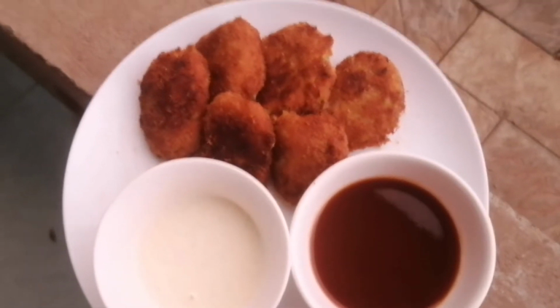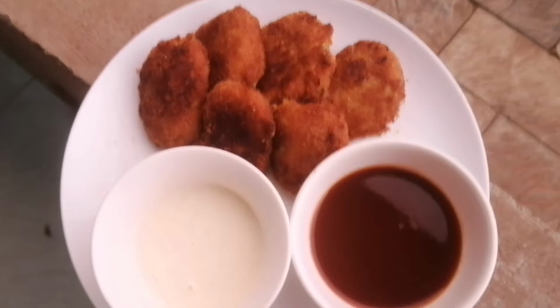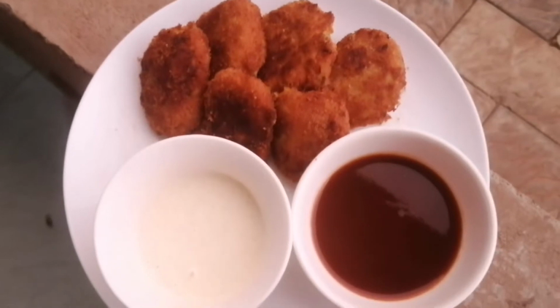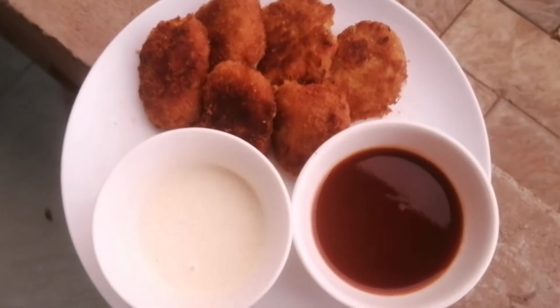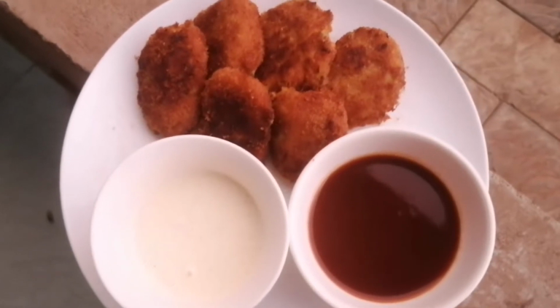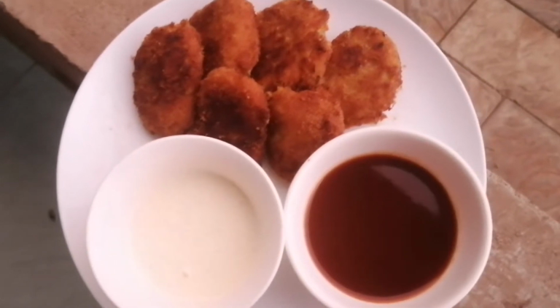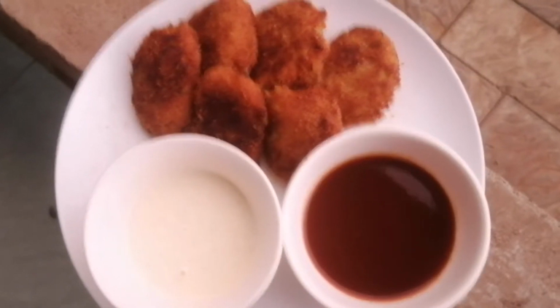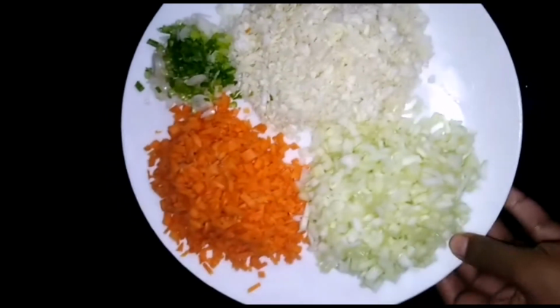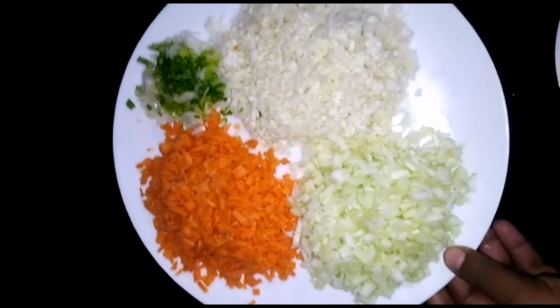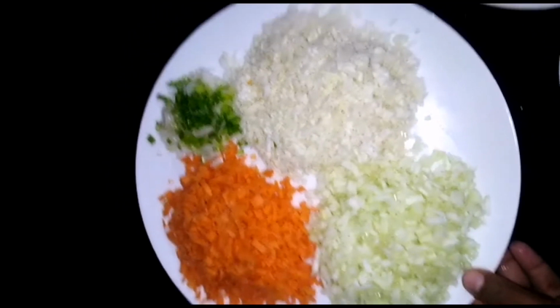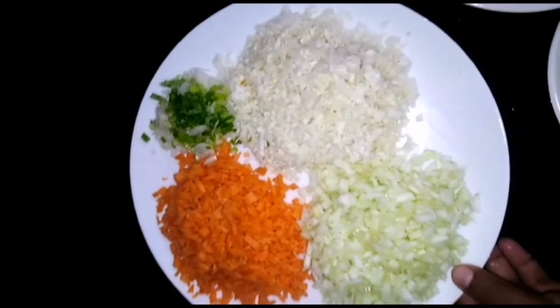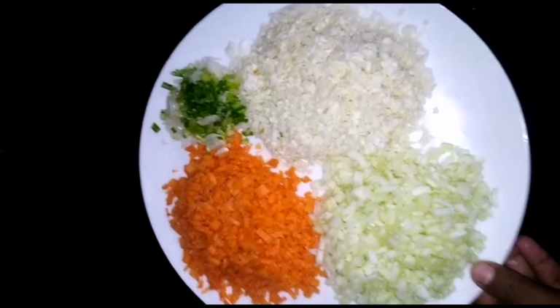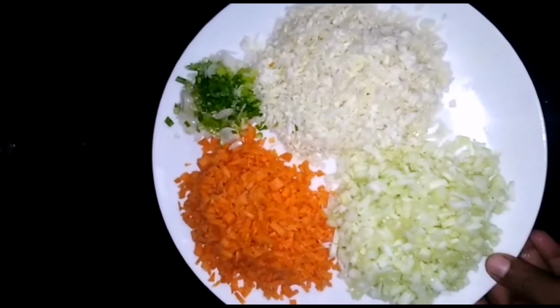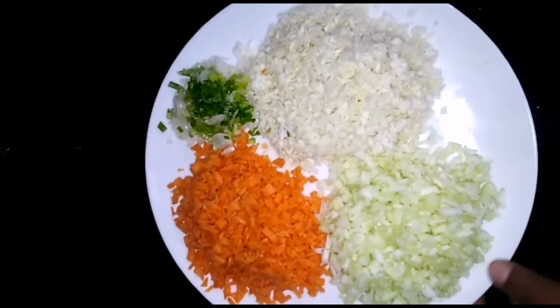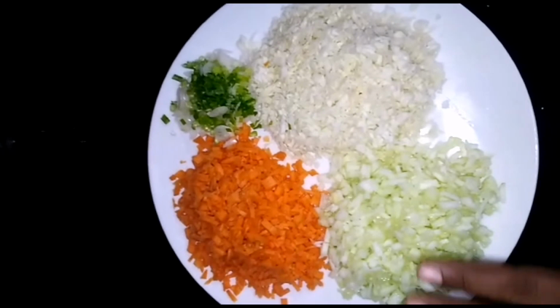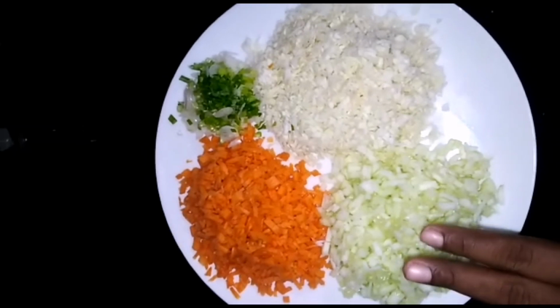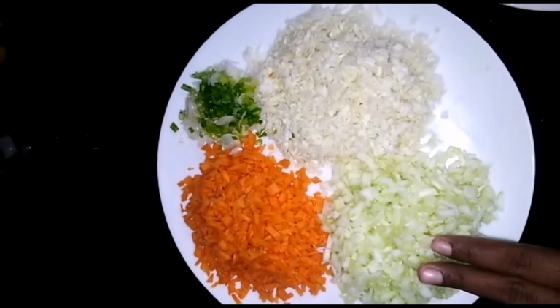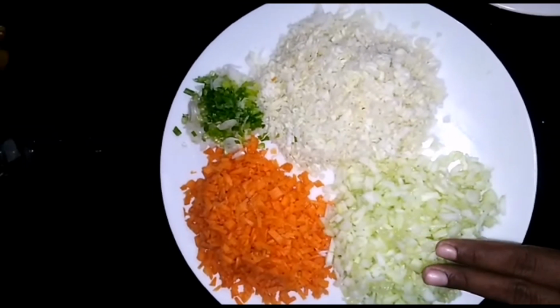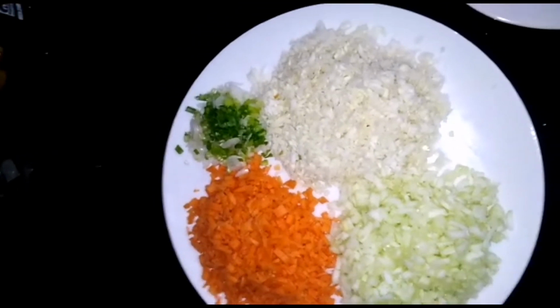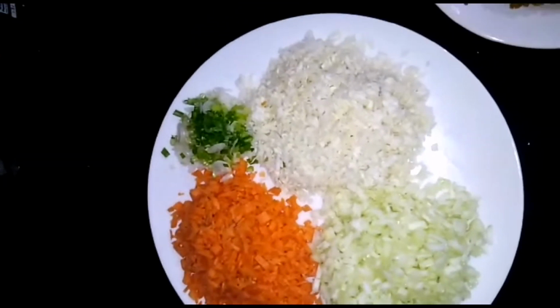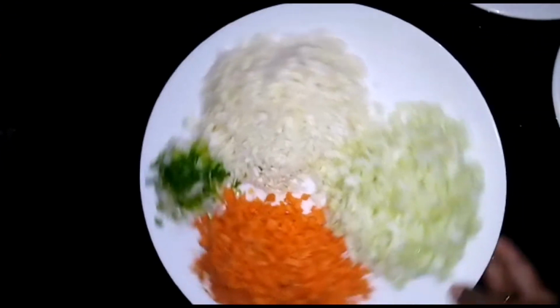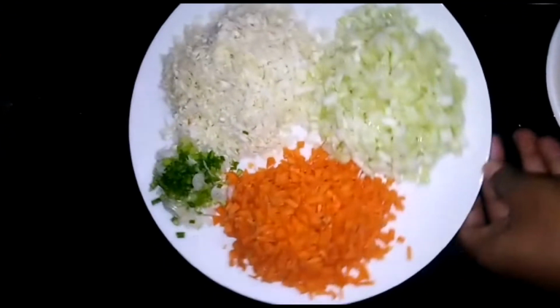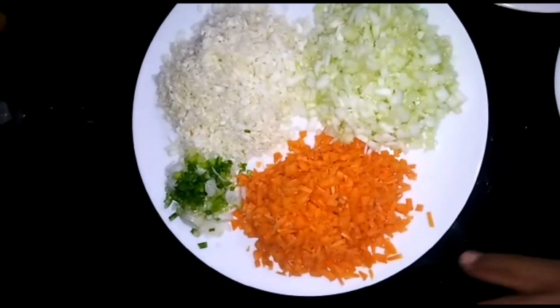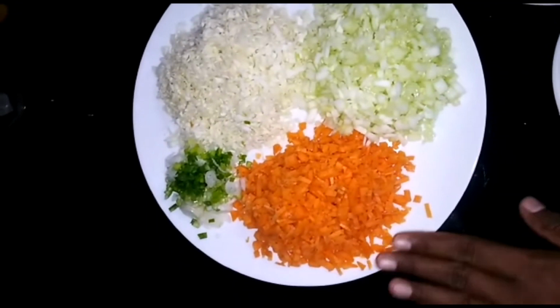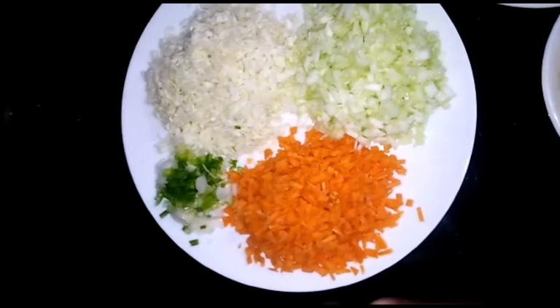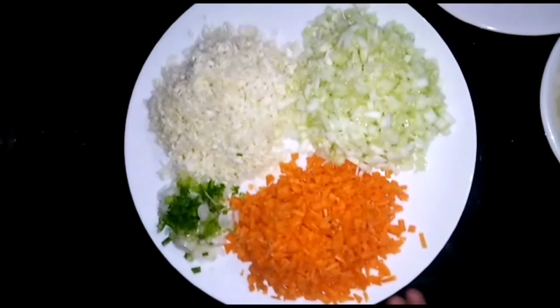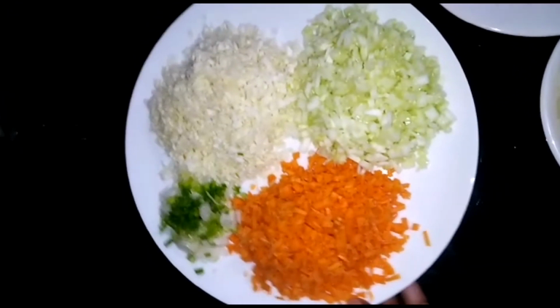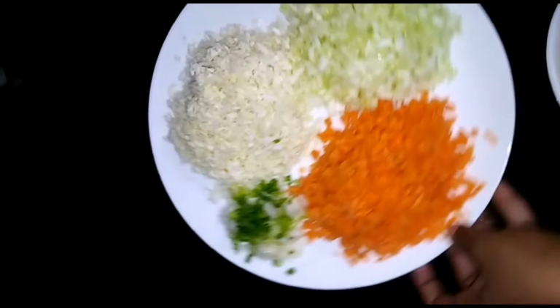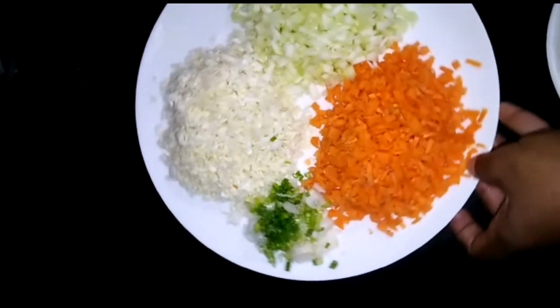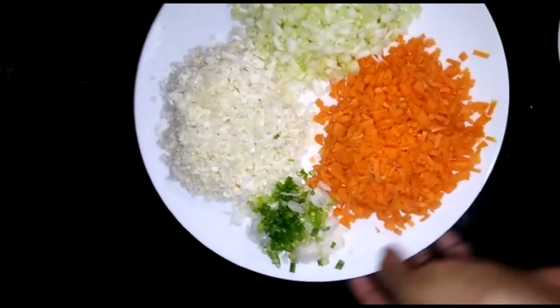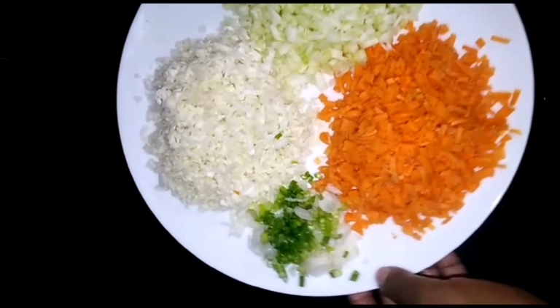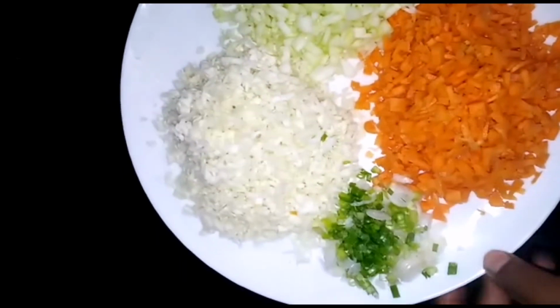We will enjoy making this with our ingredients. I will add the vegetables: cucumber, carrot, and spring onion.